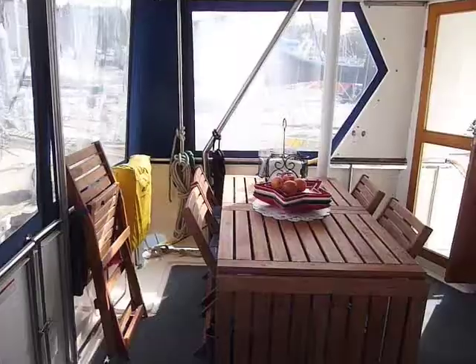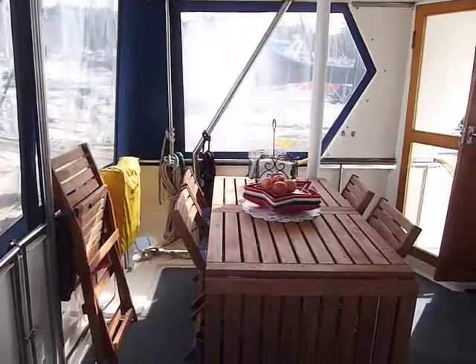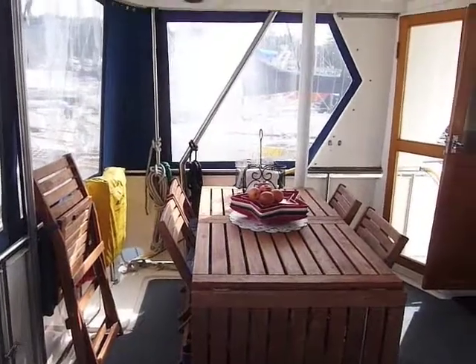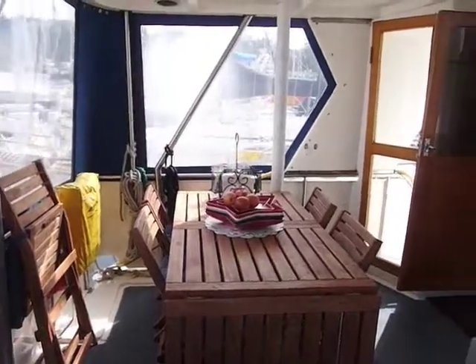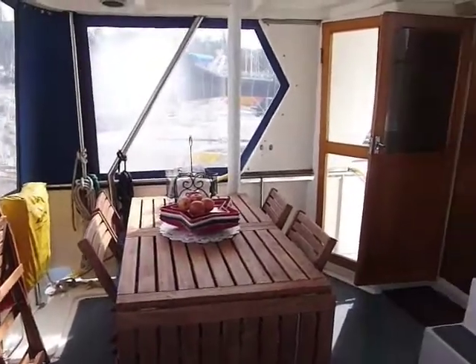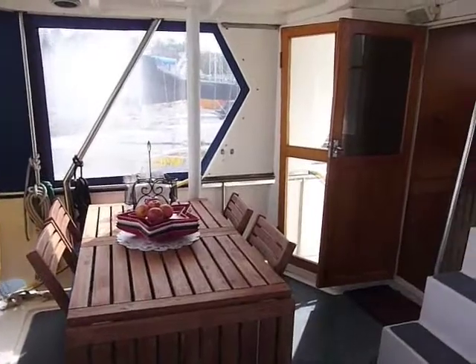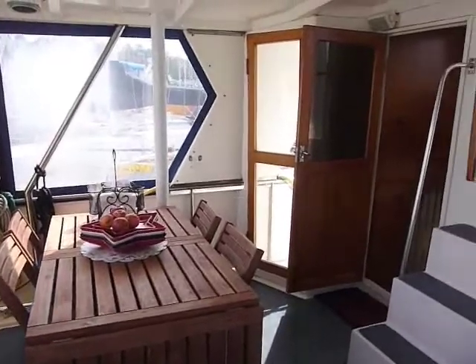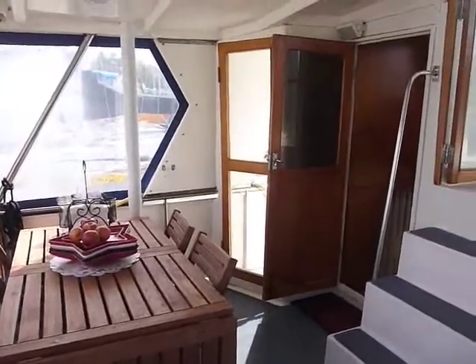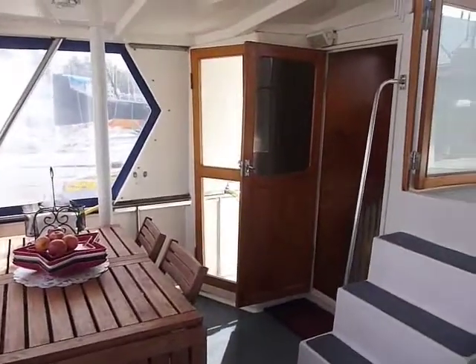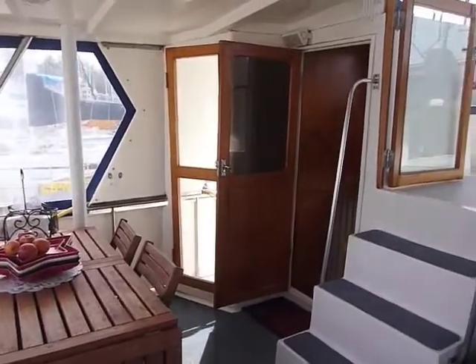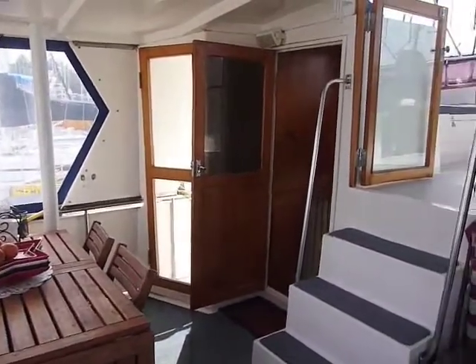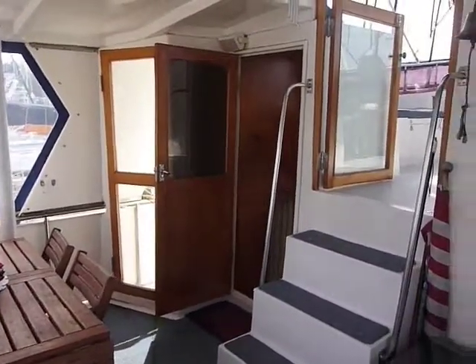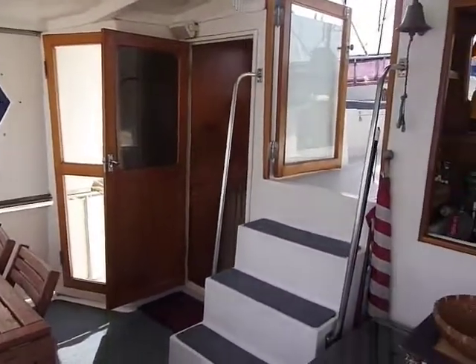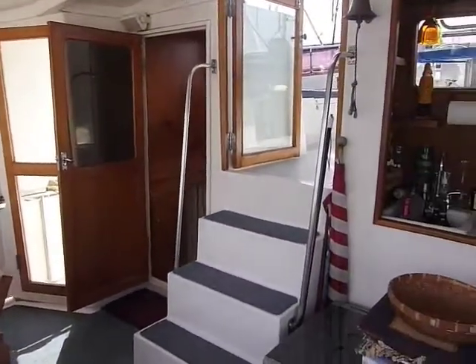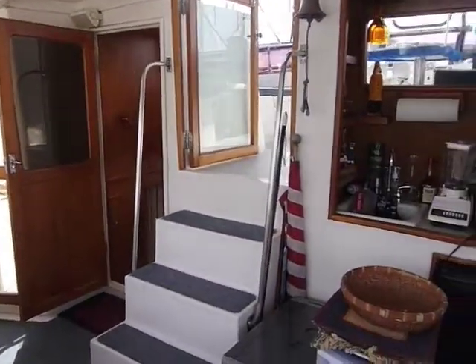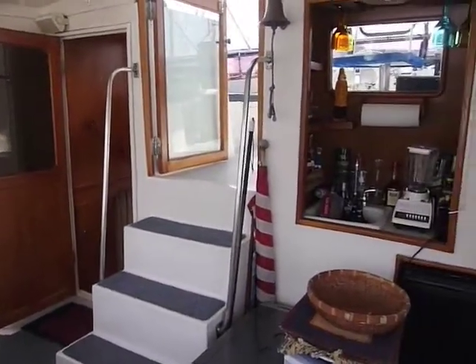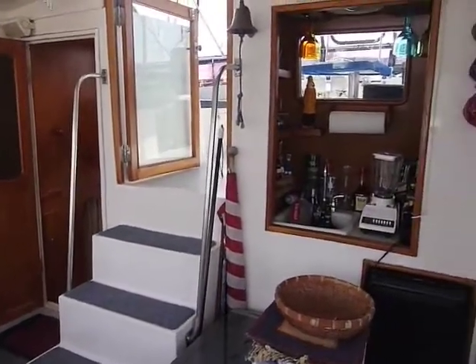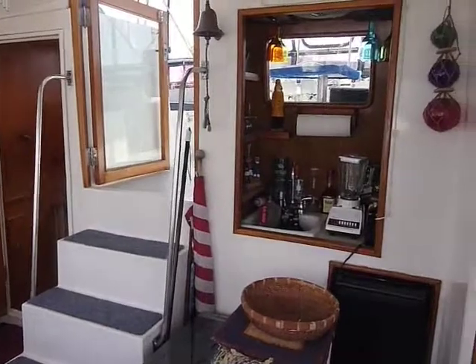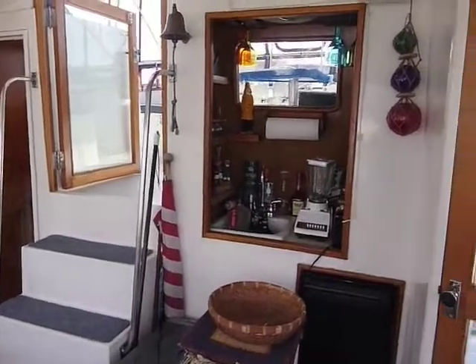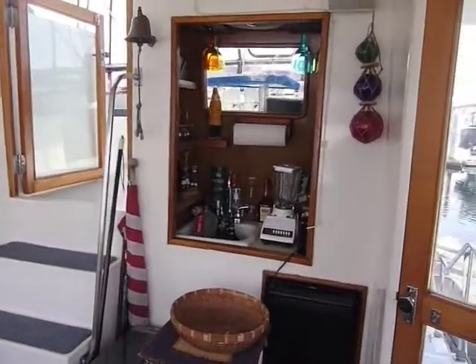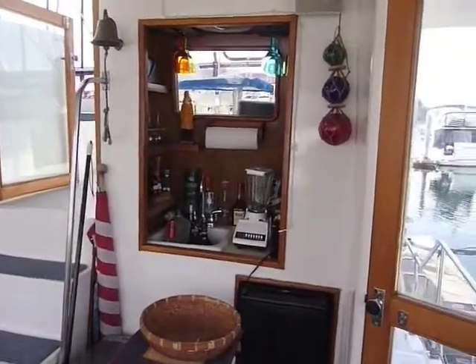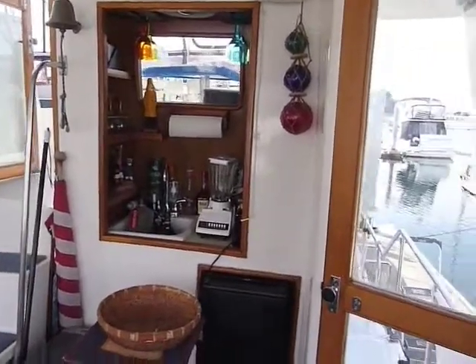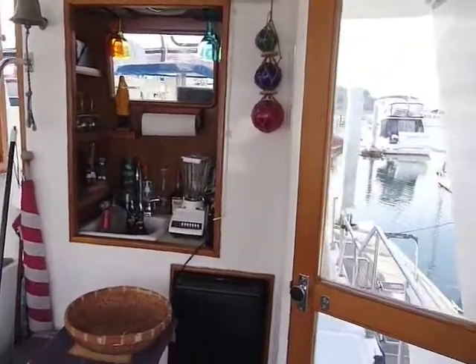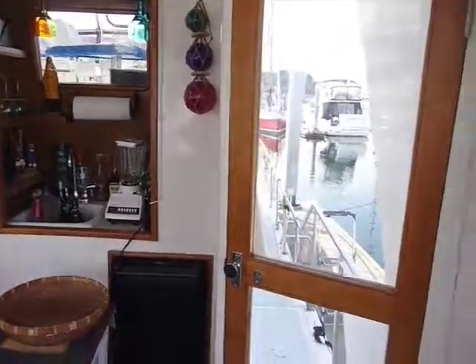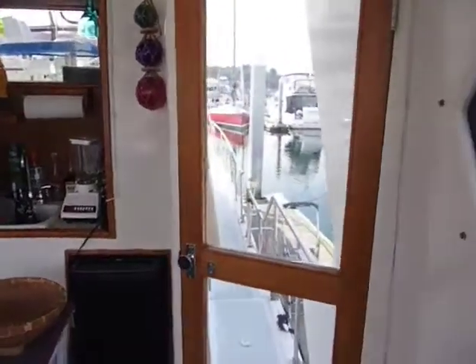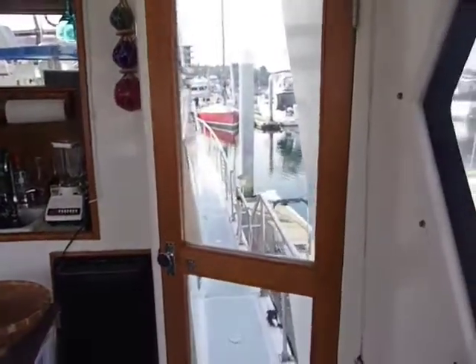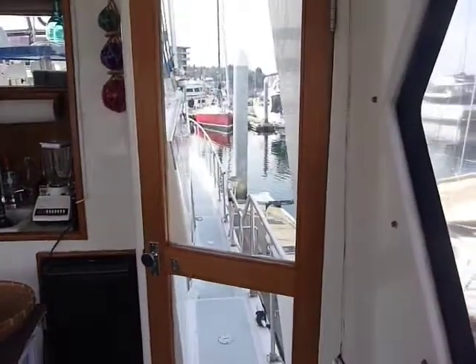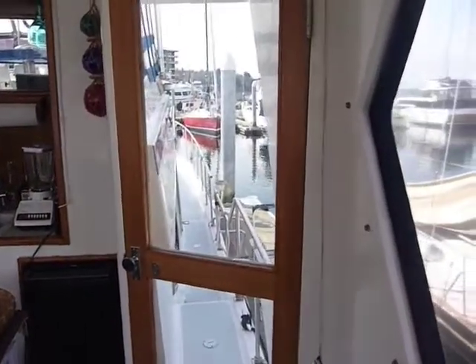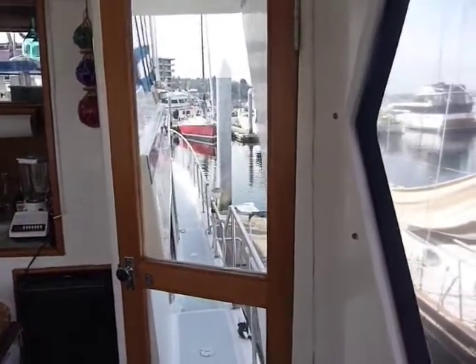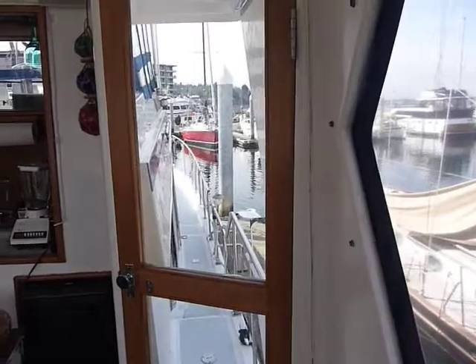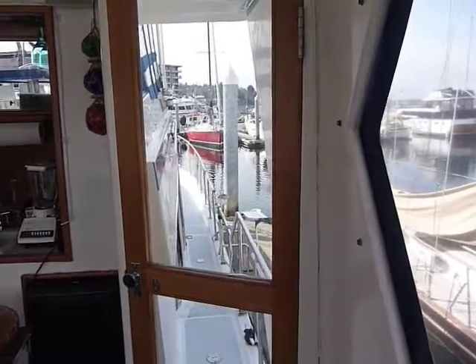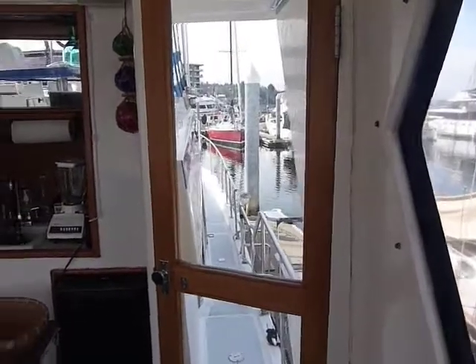Here we are on the sundeck looking at the IKEA tables and chairs, which are included with the vessel. There is the entrance to the flybridge, a wet bar, fully enclosed. The starboard door looking under the starboard catwalk.